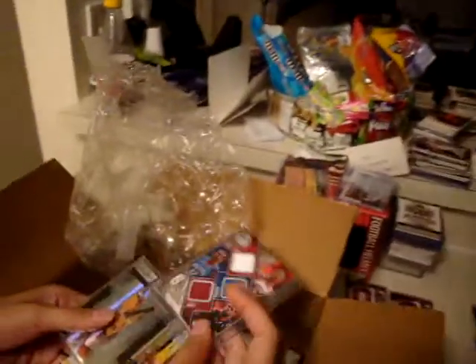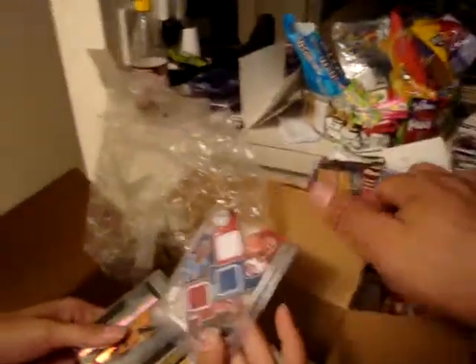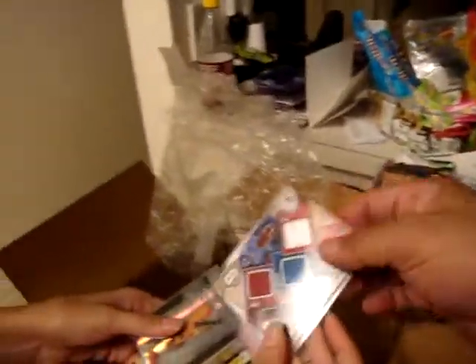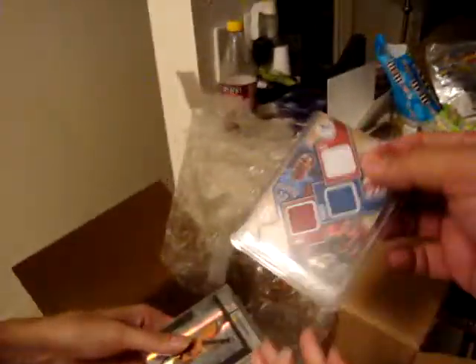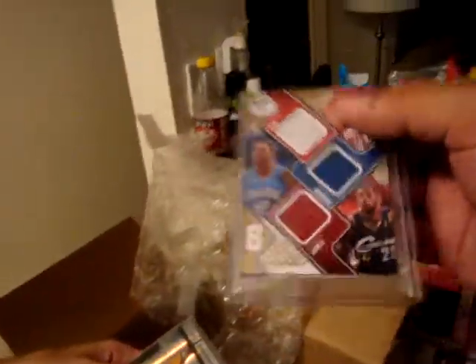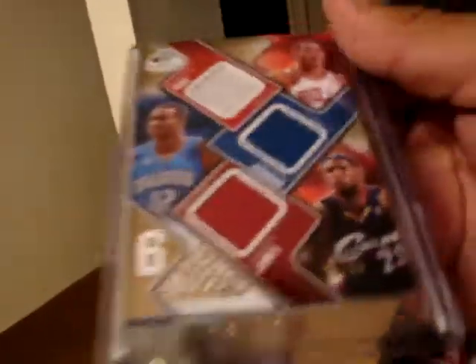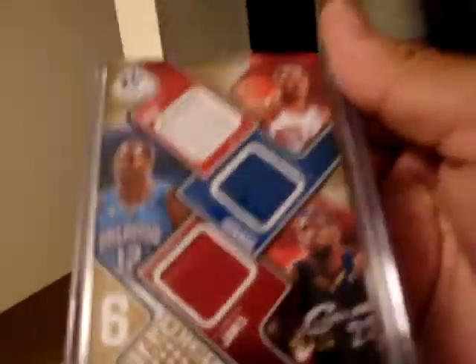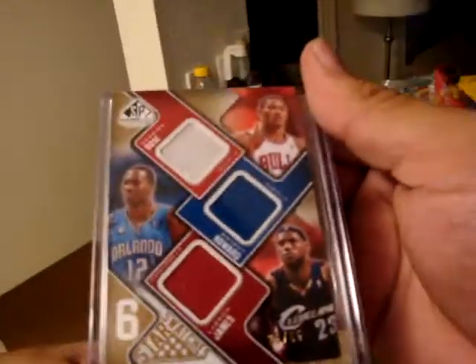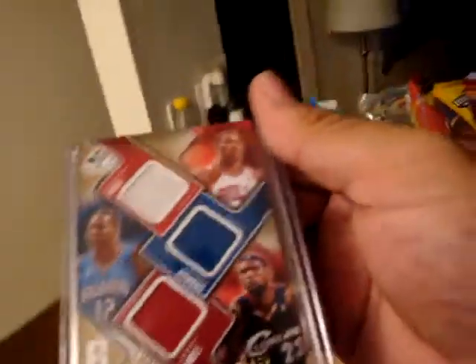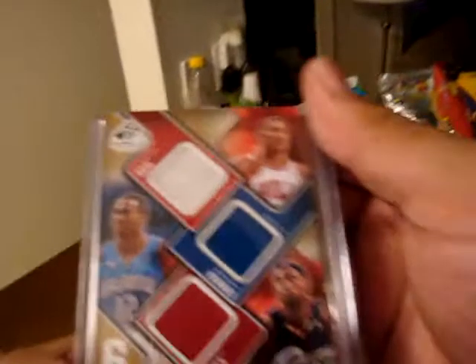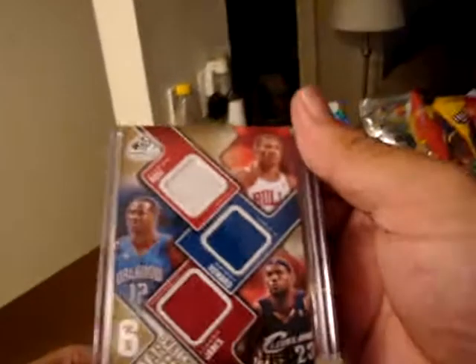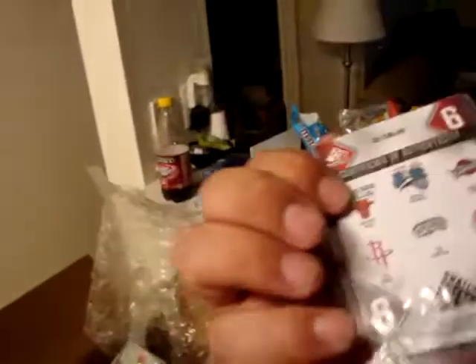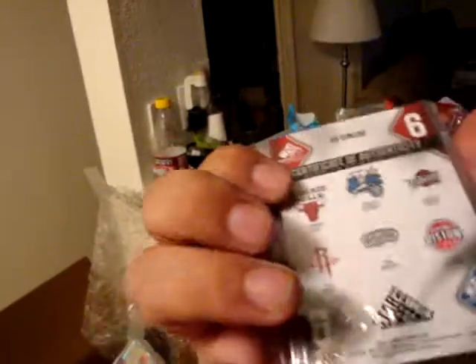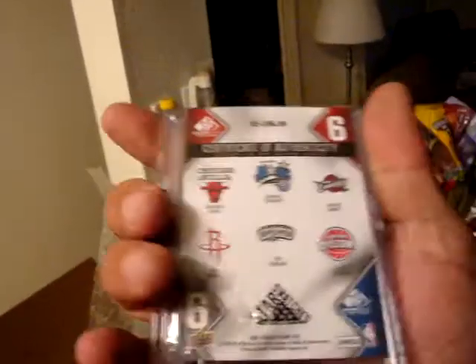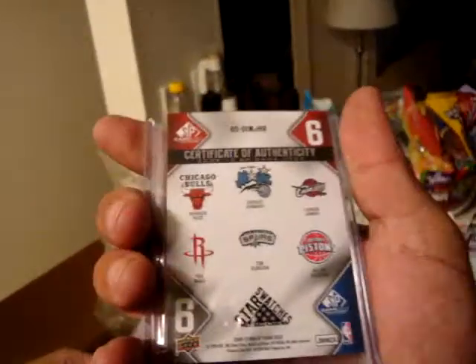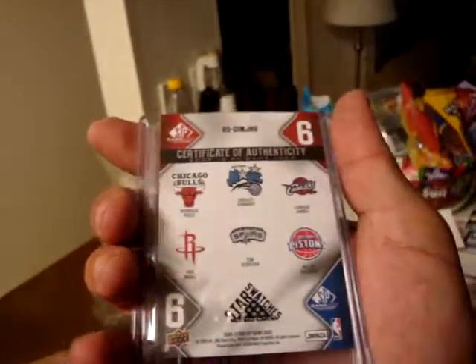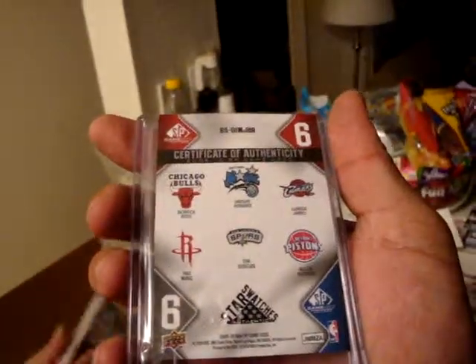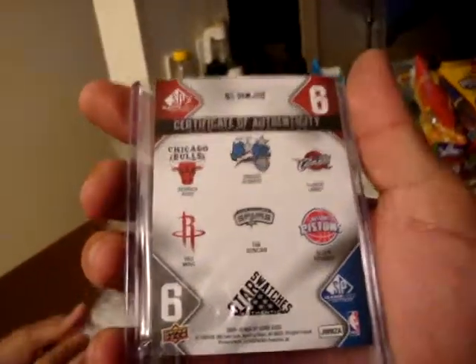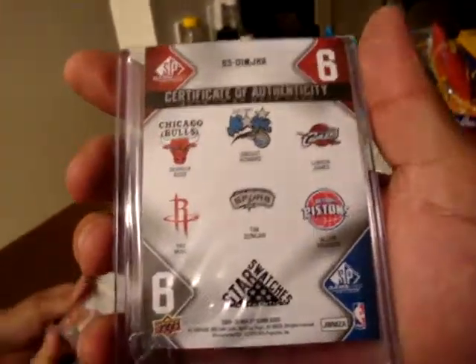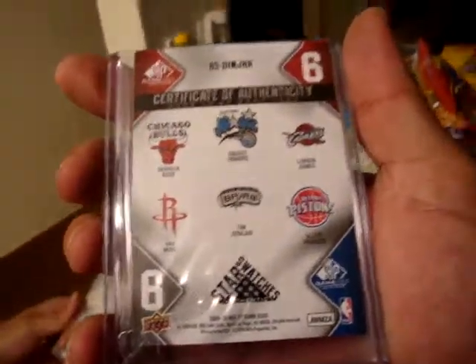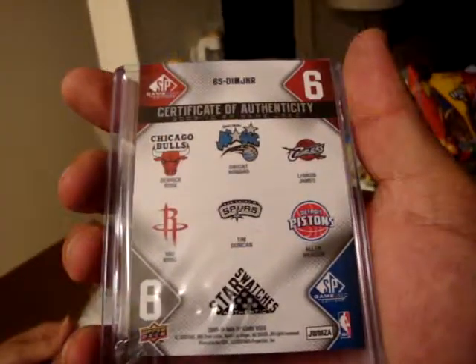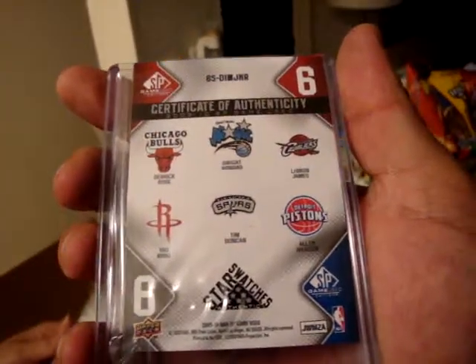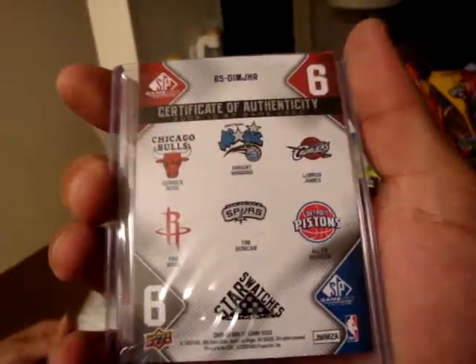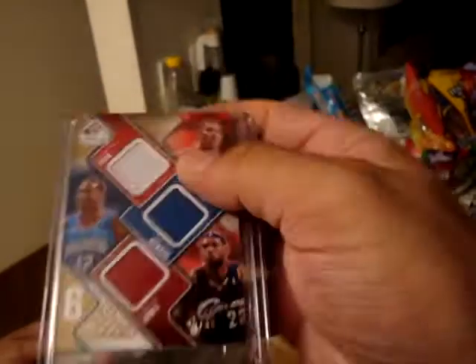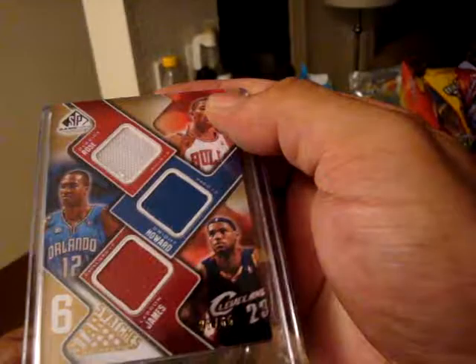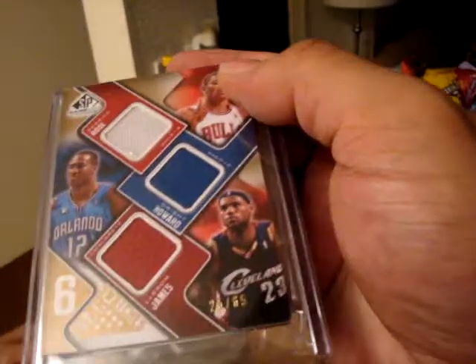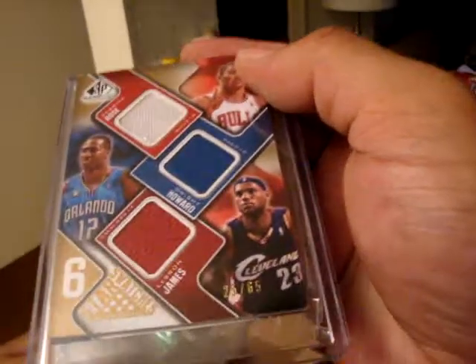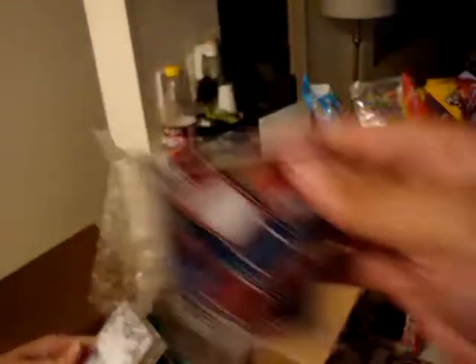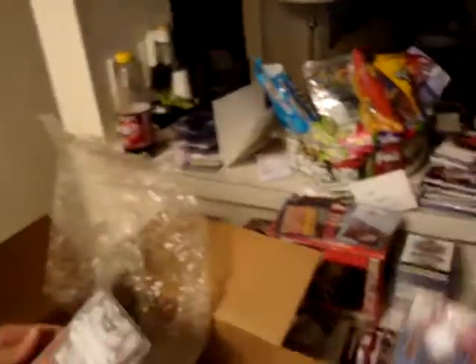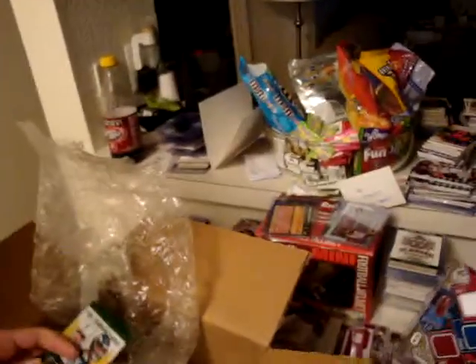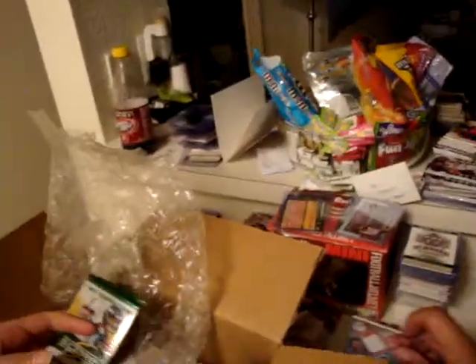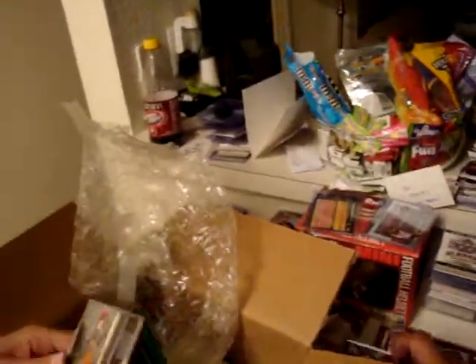We got LeBron James, Derrick Rose, Dwight Howard. On the back: Yao Ming, Tim Duncan, Allen Iverson. That's out of 65 — I believe that came out of a pack.